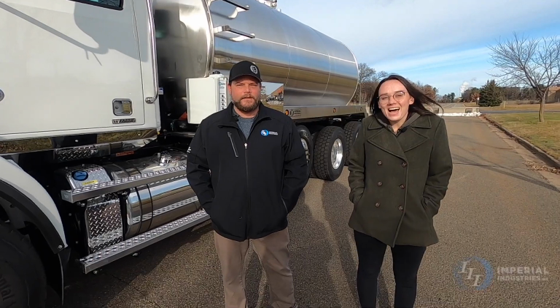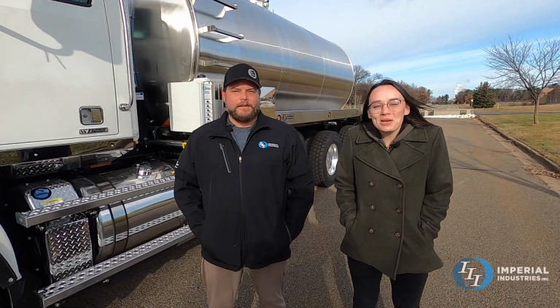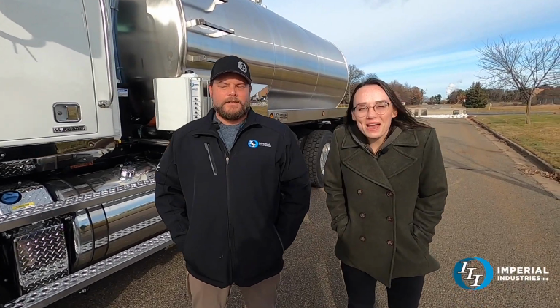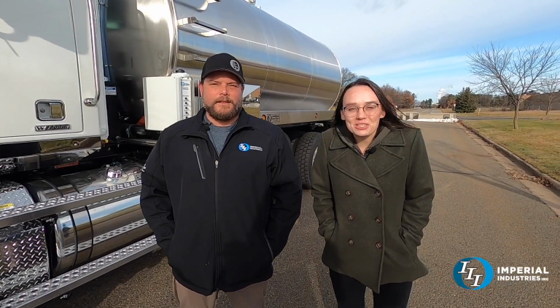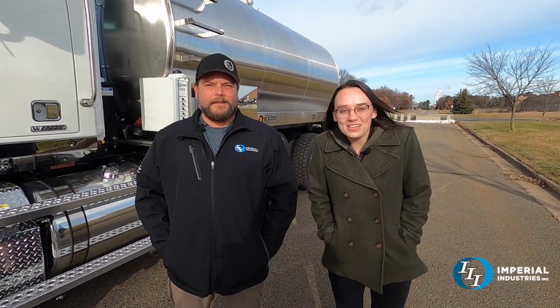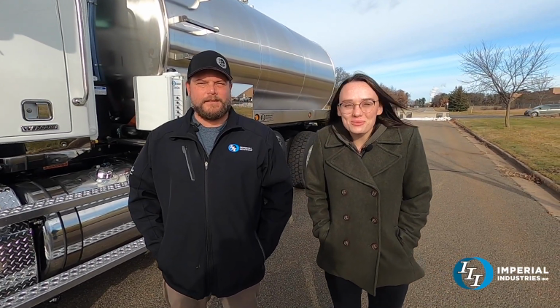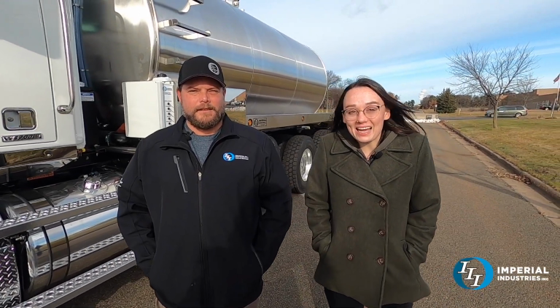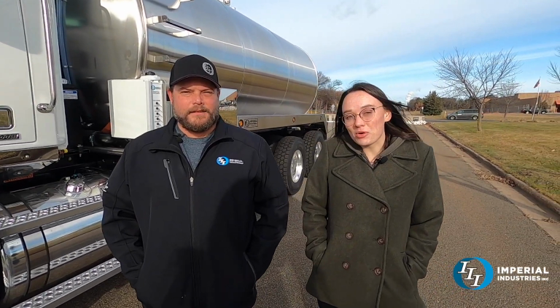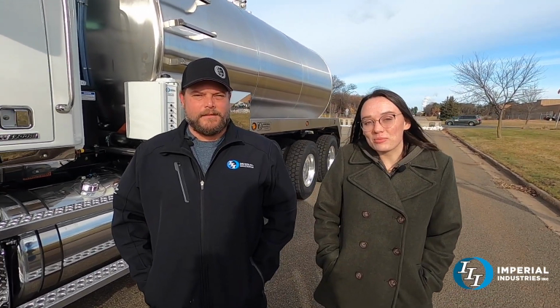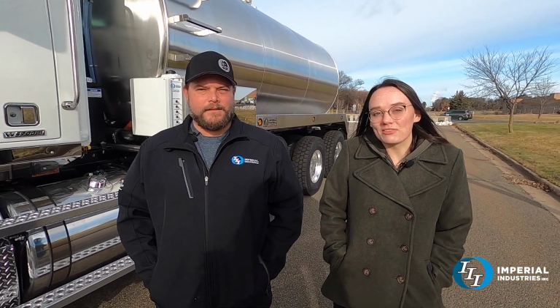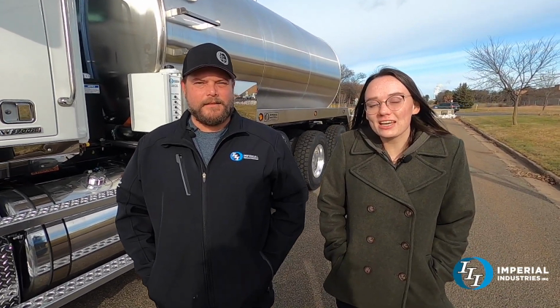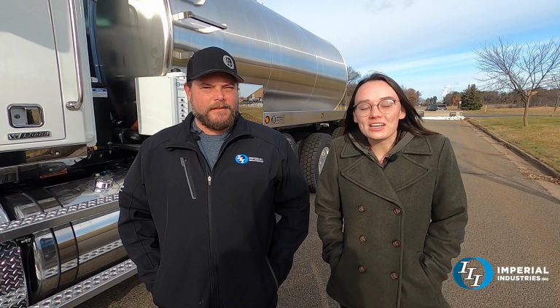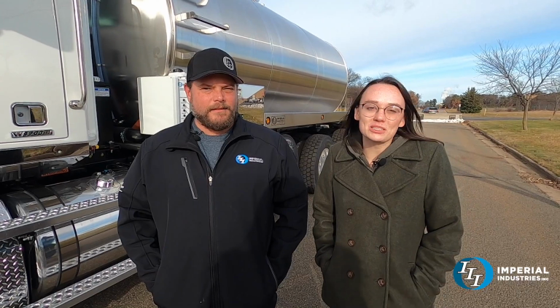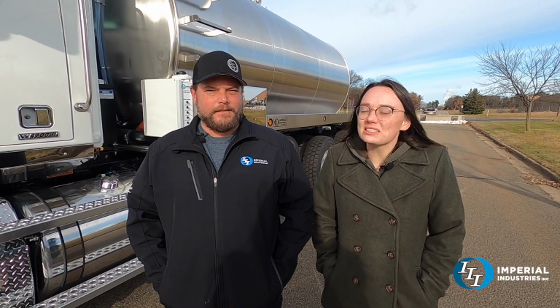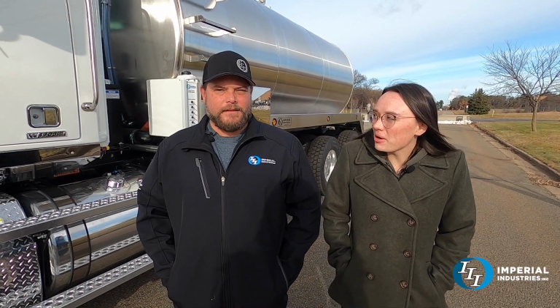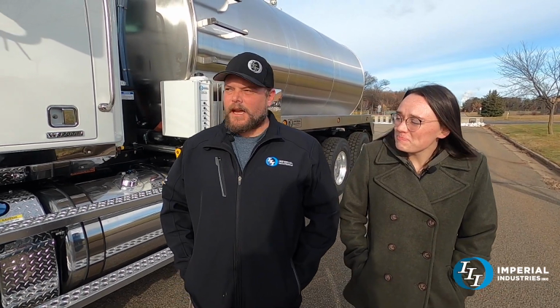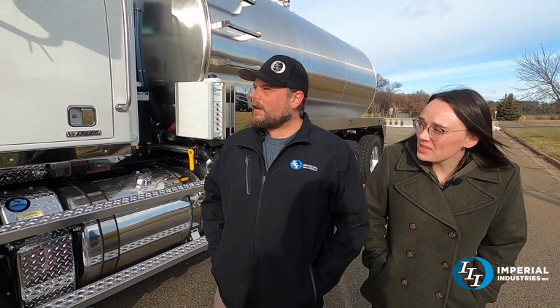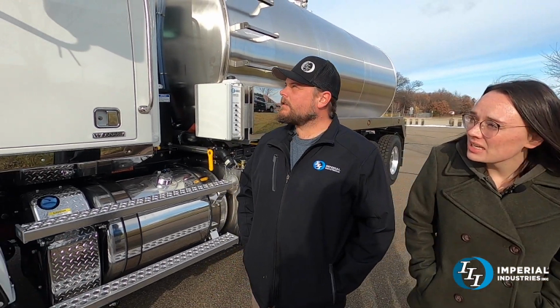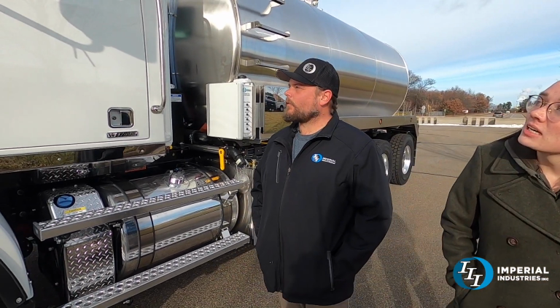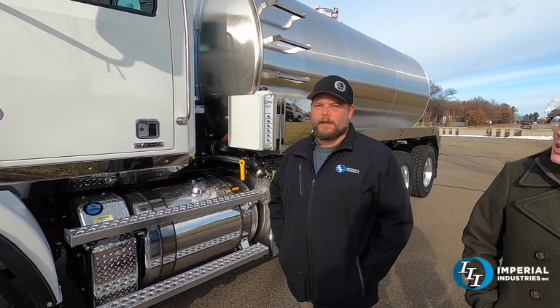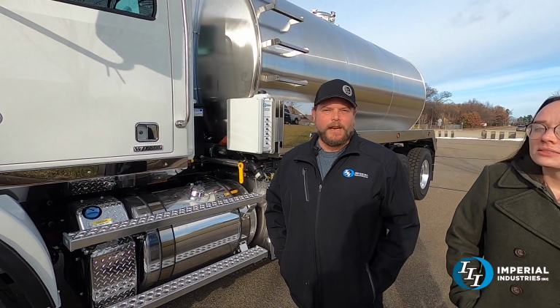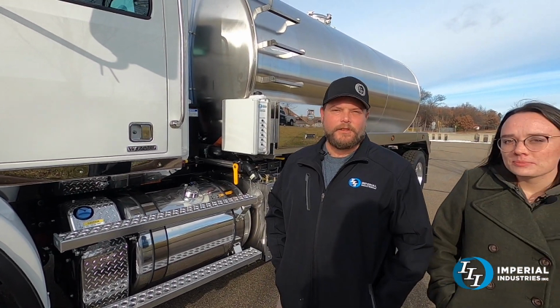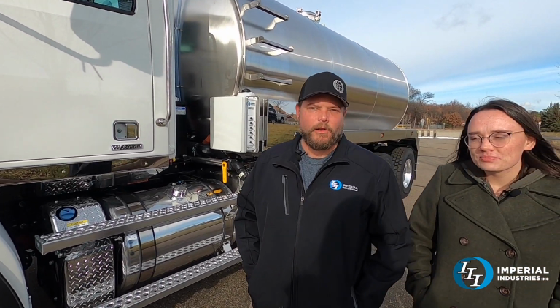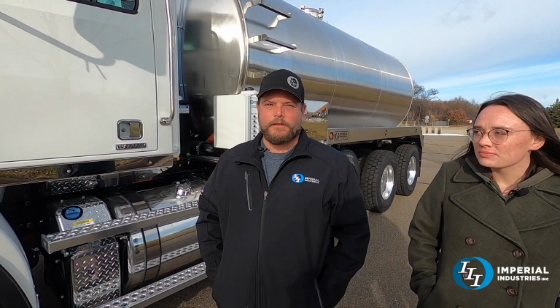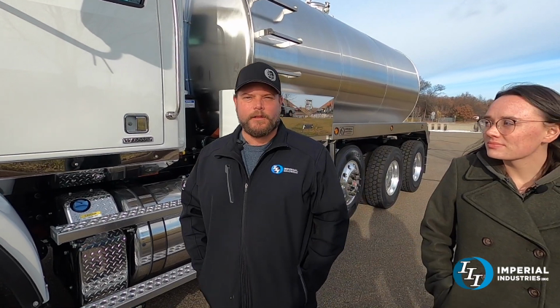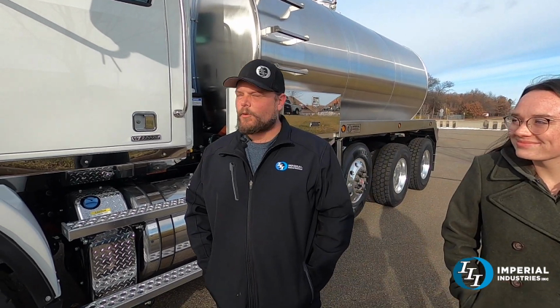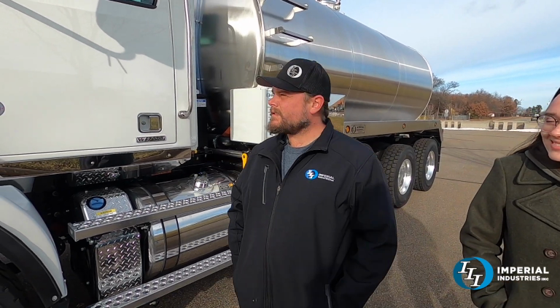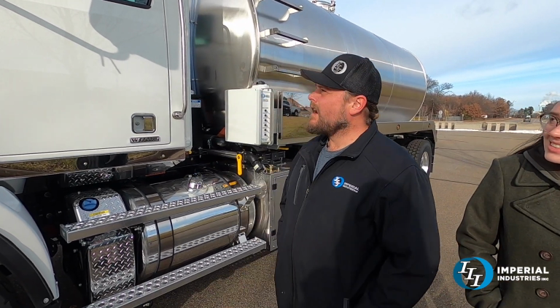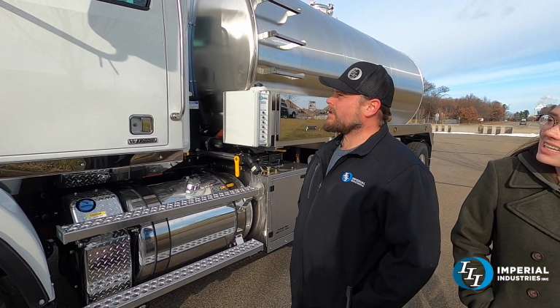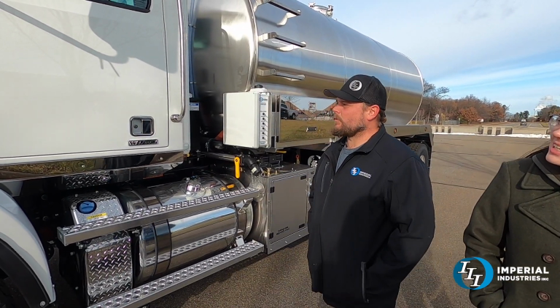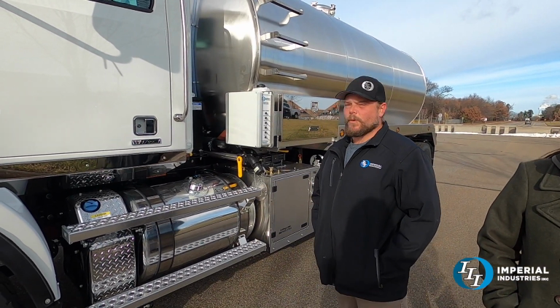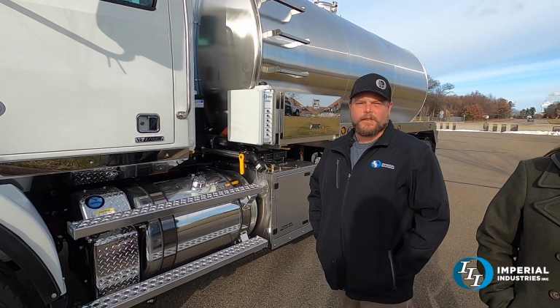Hi everybody, welcome back to Imperial and Truck of the Week. I am here with Cory and we have a very fun custom build. You want to tell us a little bit about it? Yeah, this right here is for A&W Sanitation, Mark Larkins and the boys — thanks for your business.